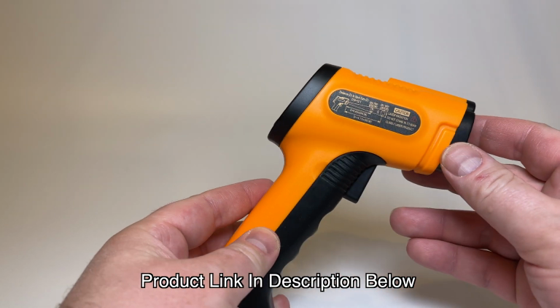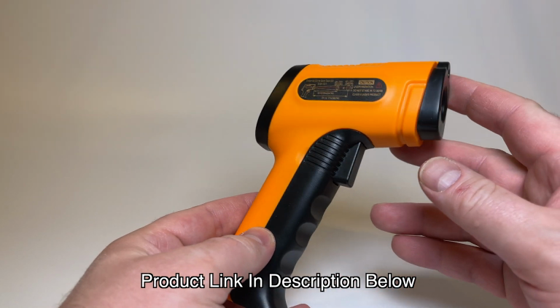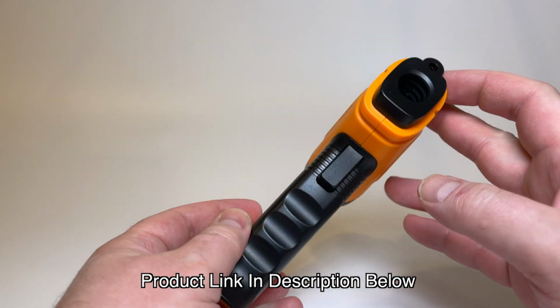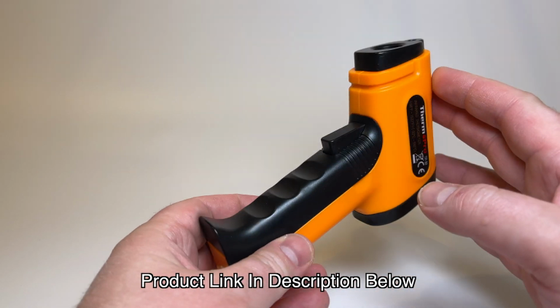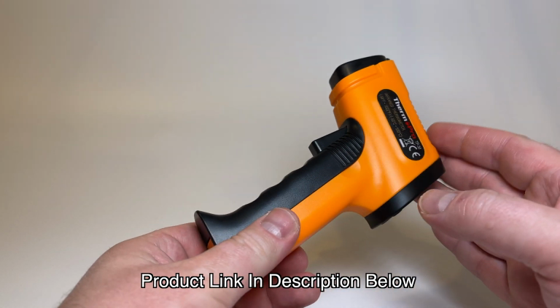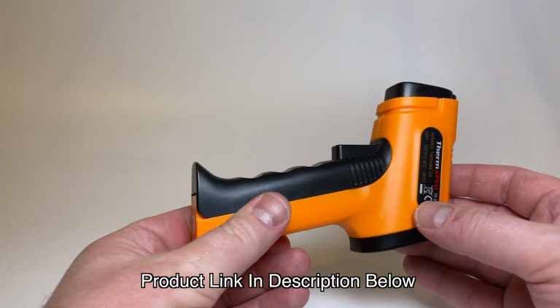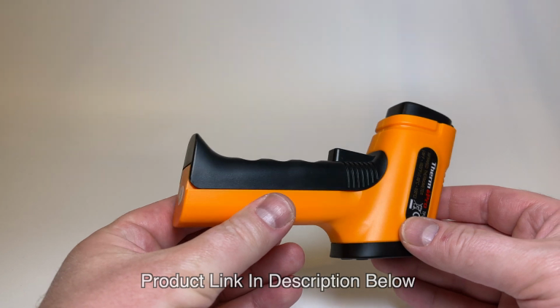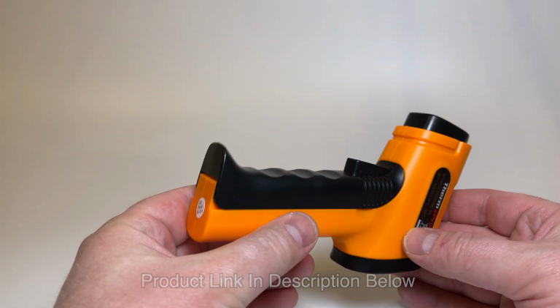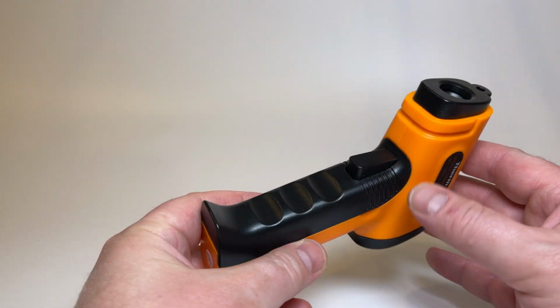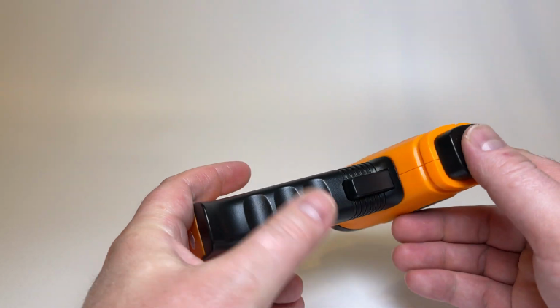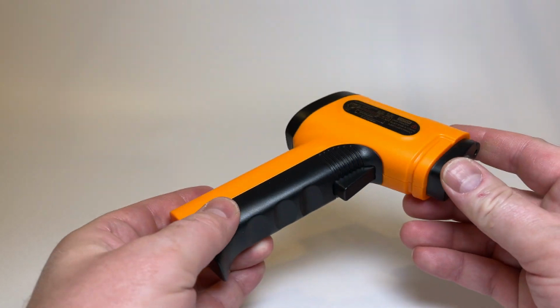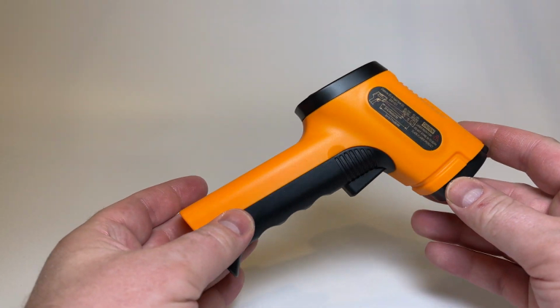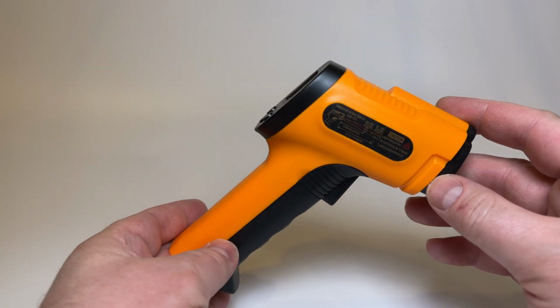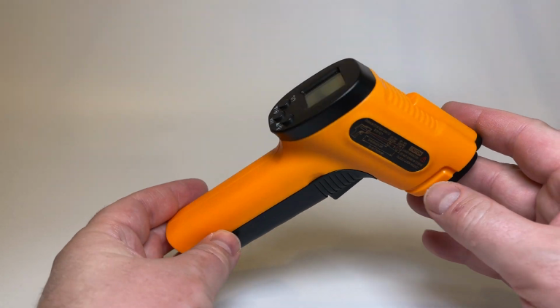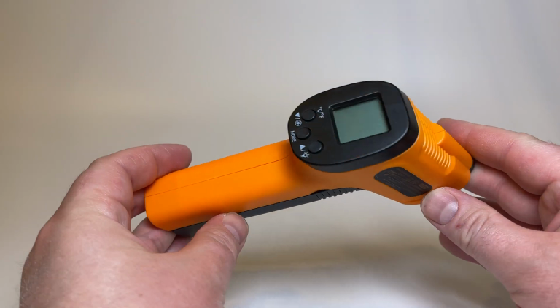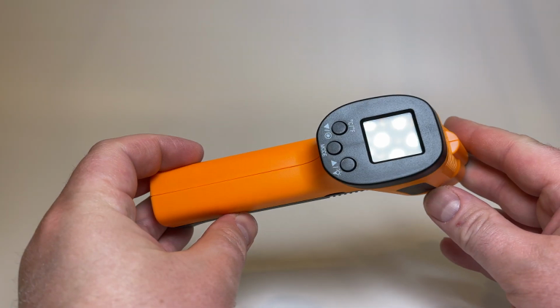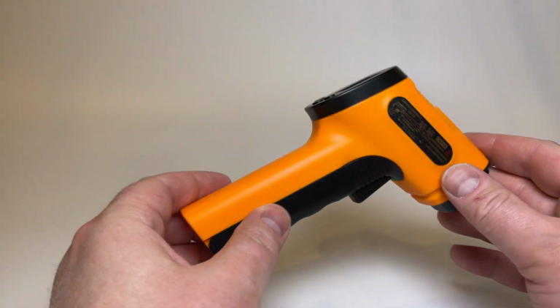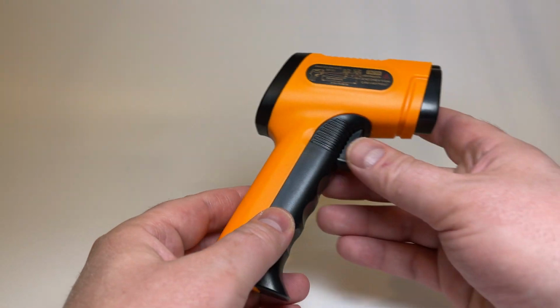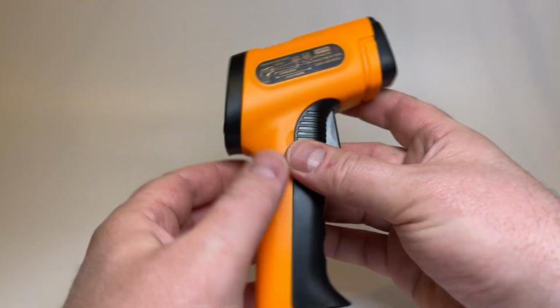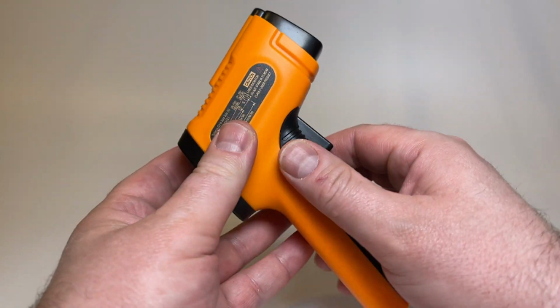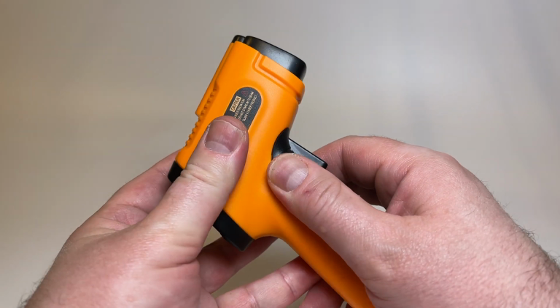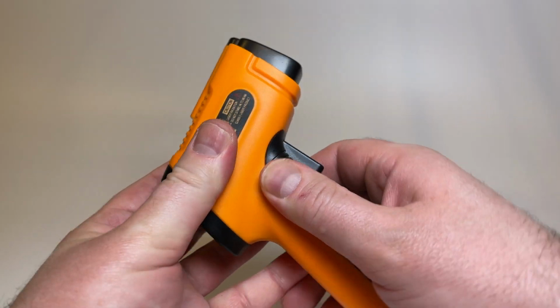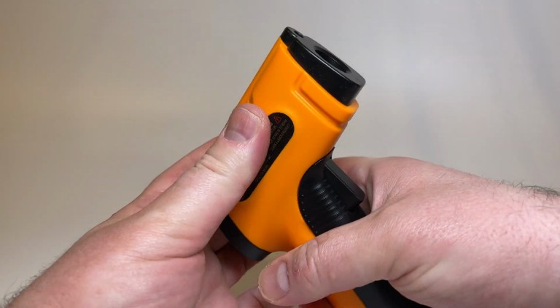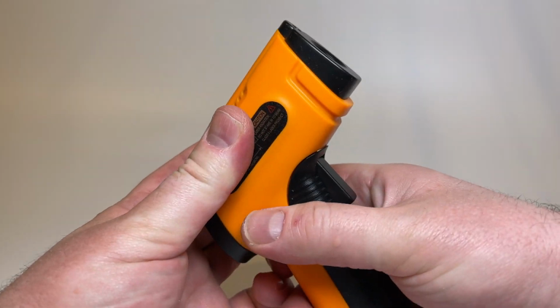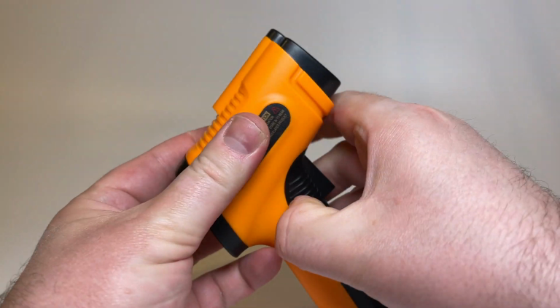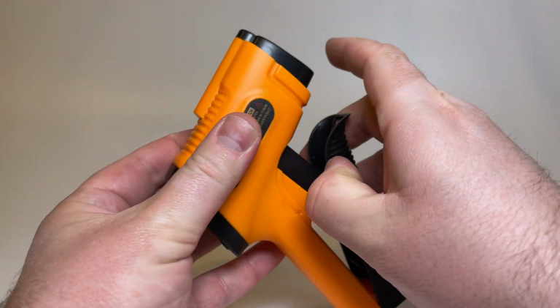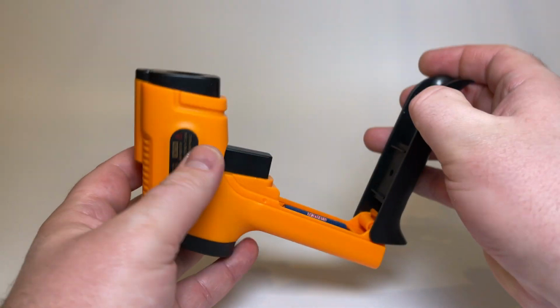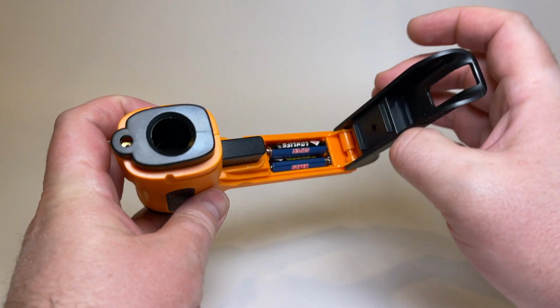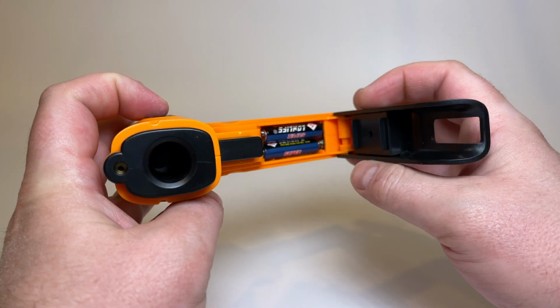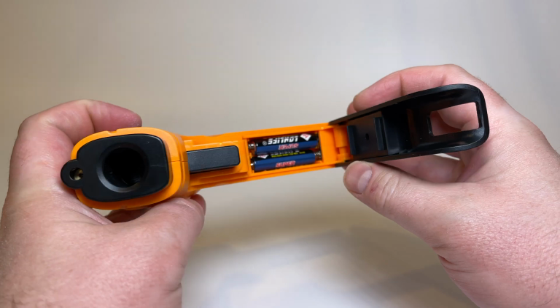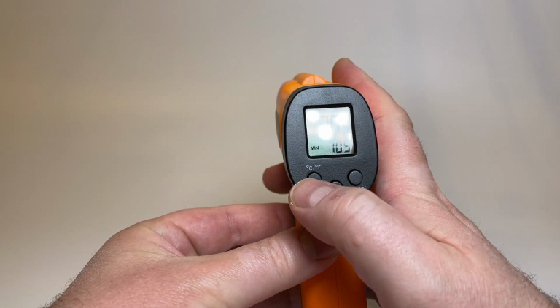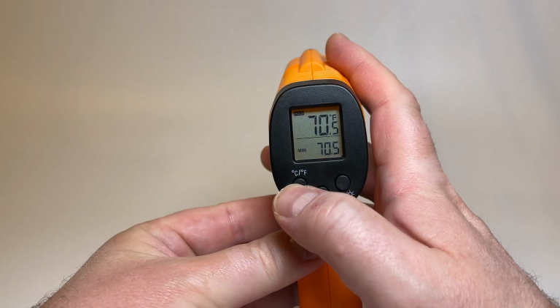Here it is out of the packaging. It comes with two AAA batteries. At first I was confused where the batteries even go — the black strip on the handle folds out and you can see the battery compartment right there.